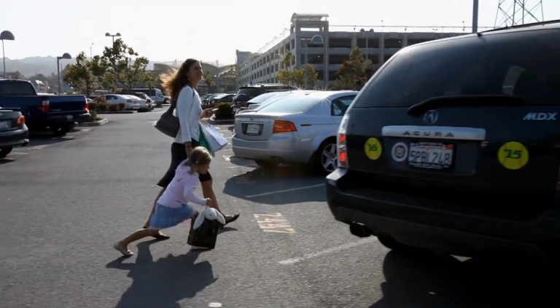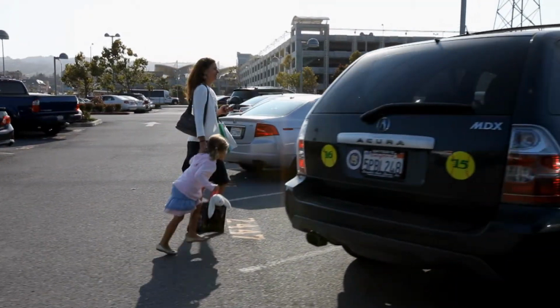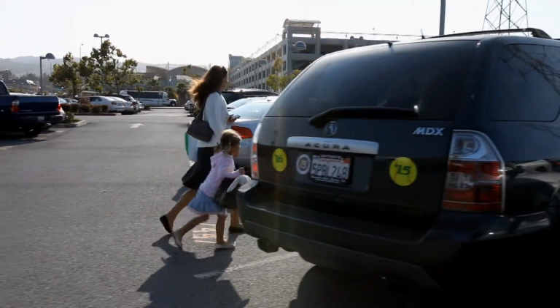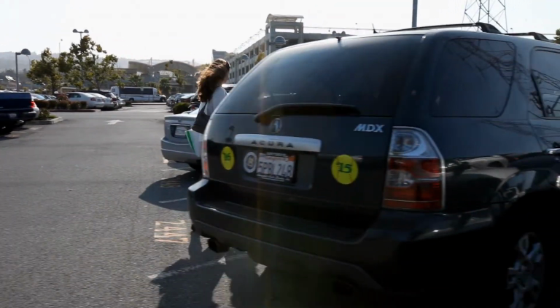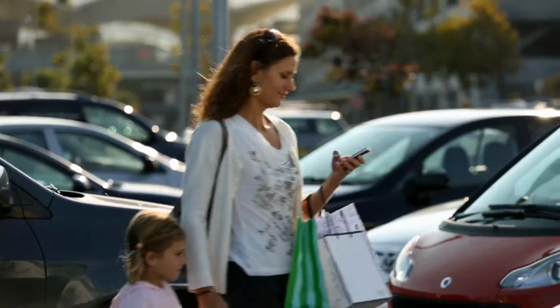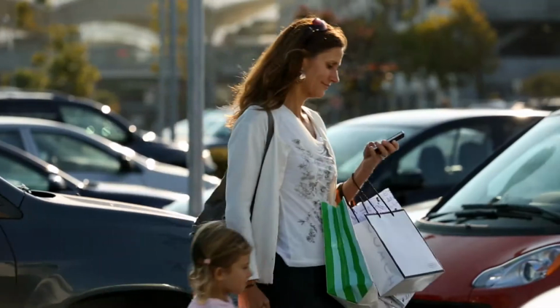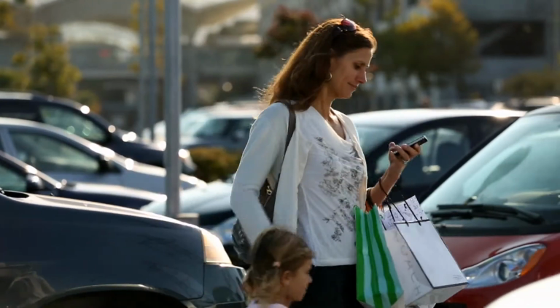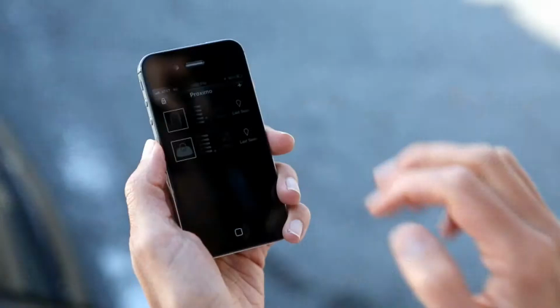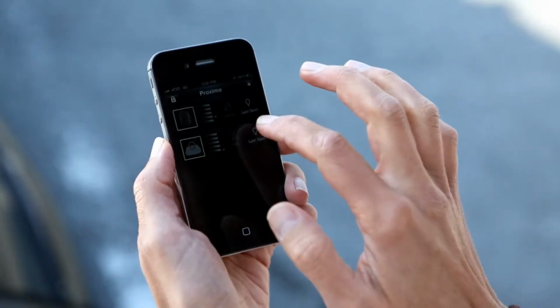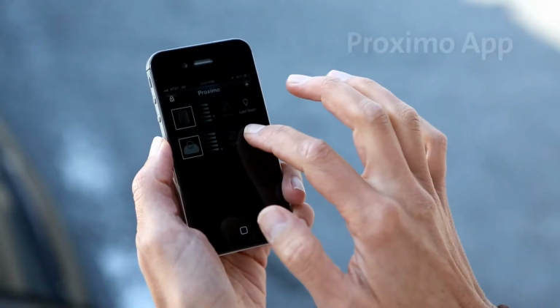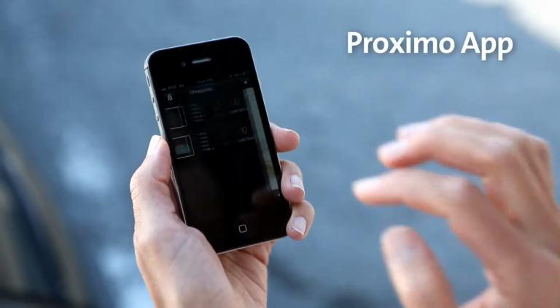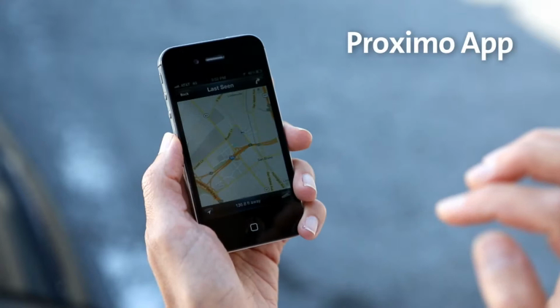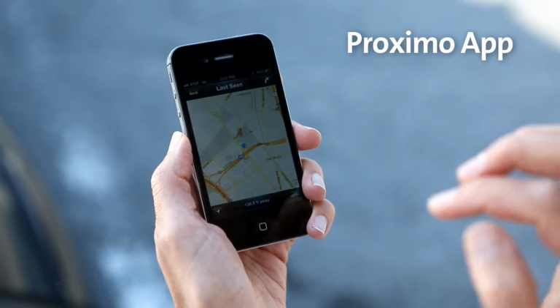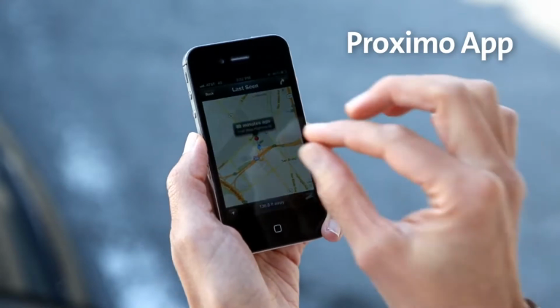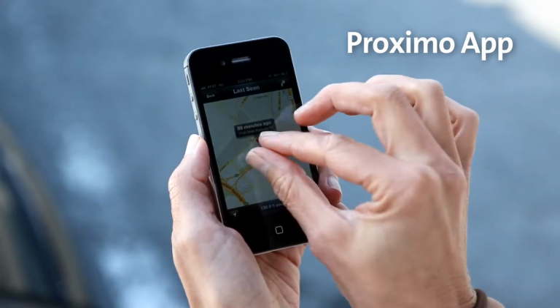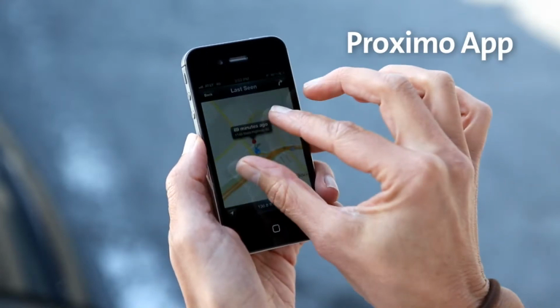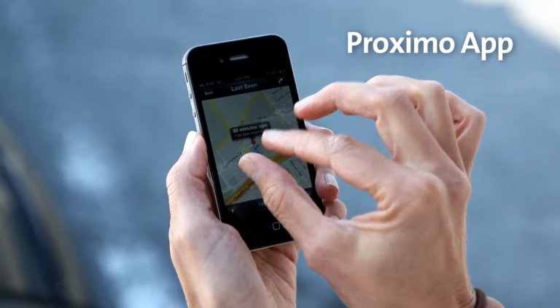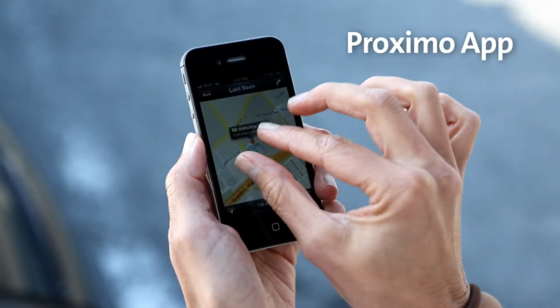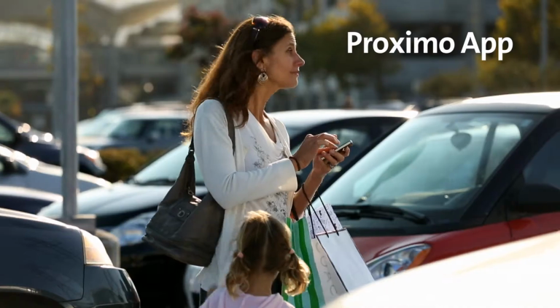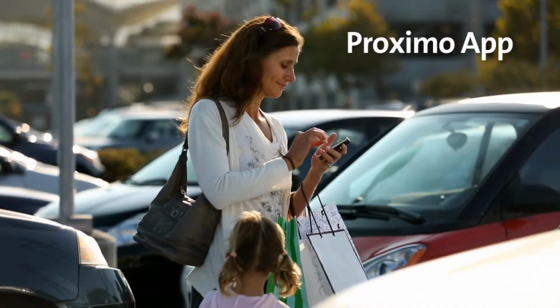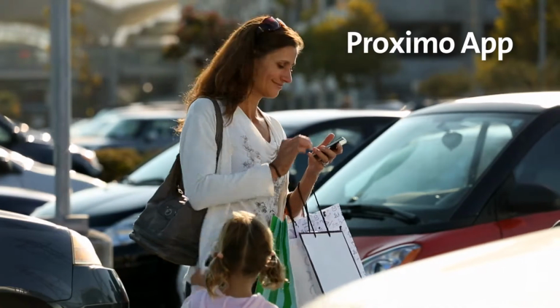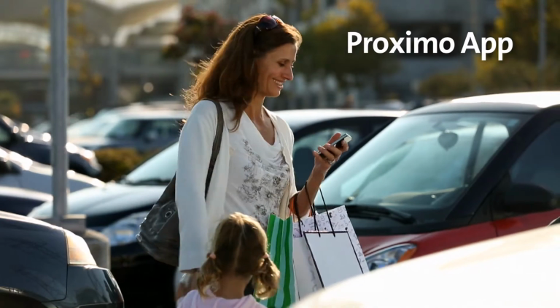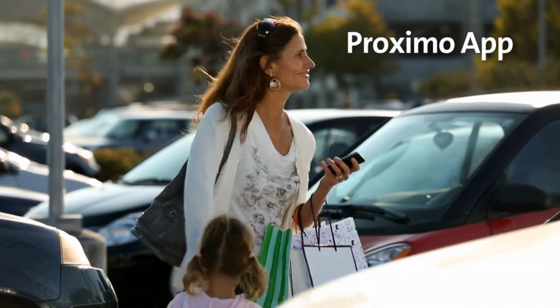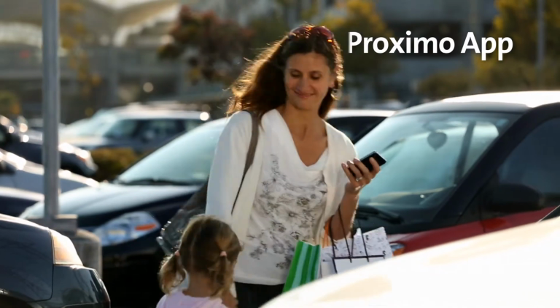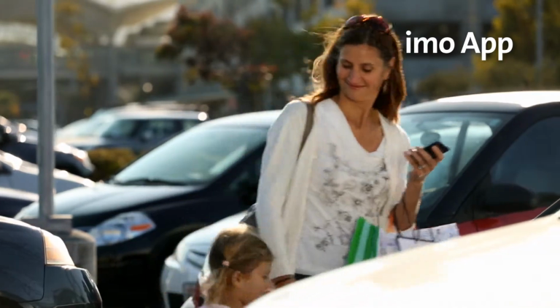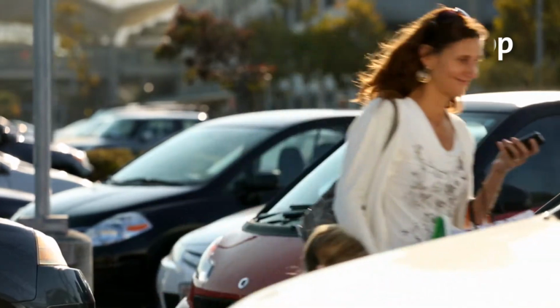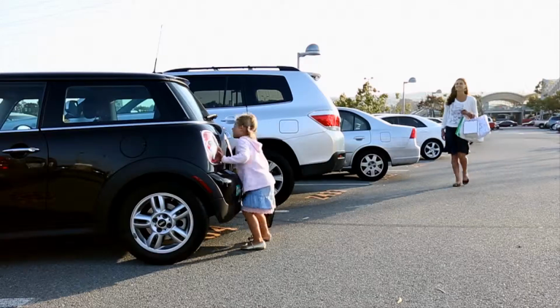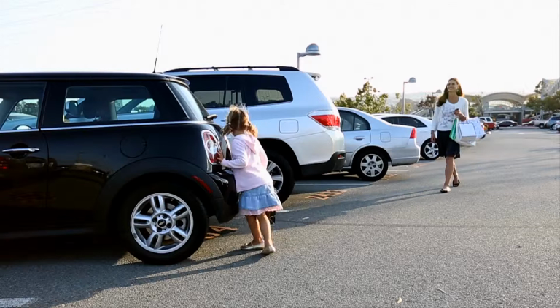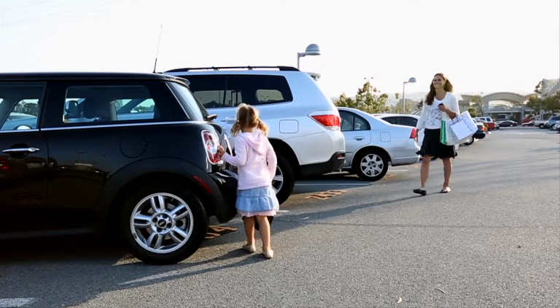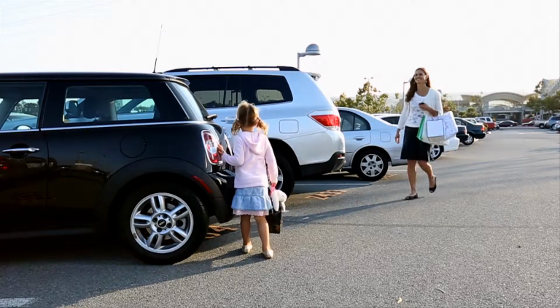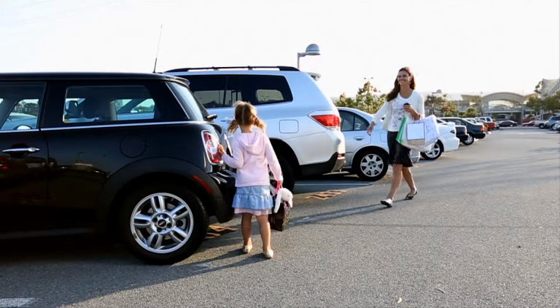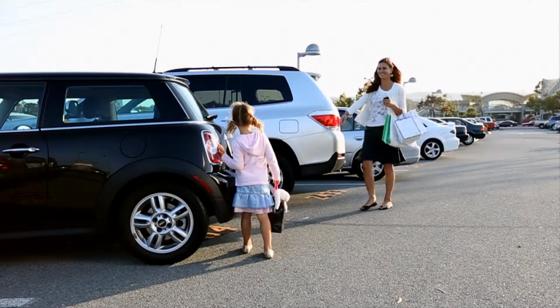And it's not just your iPhone. With a drop of a pen, the Proximo app and tags help you keep track of other important items, like your purse and your car.